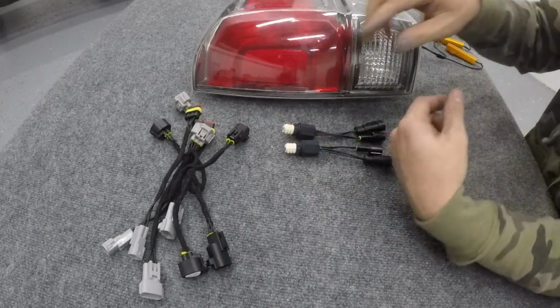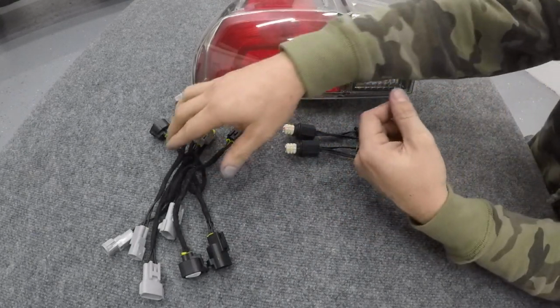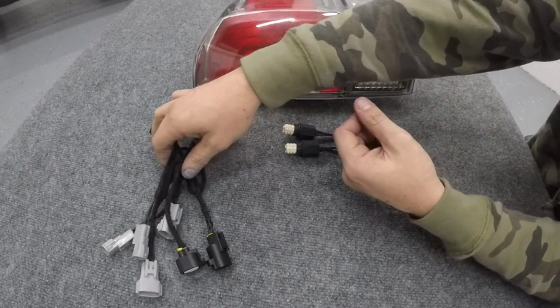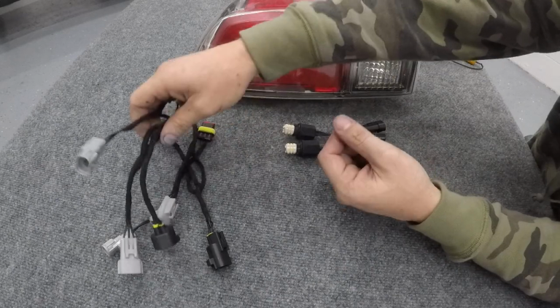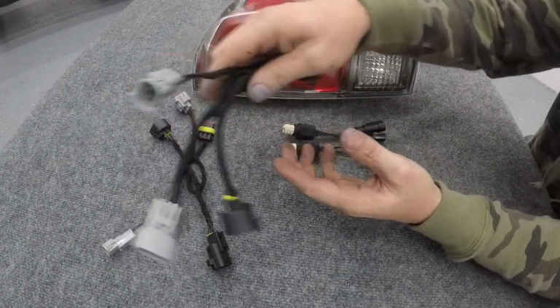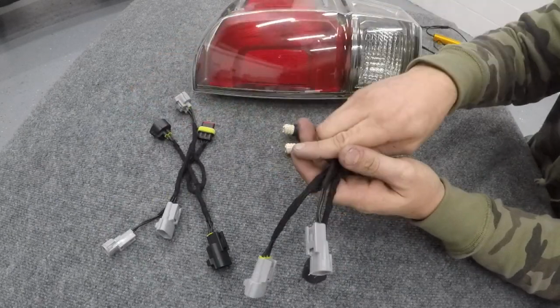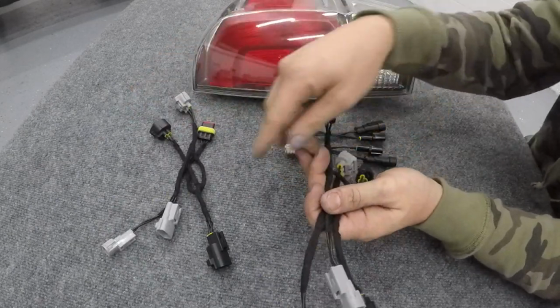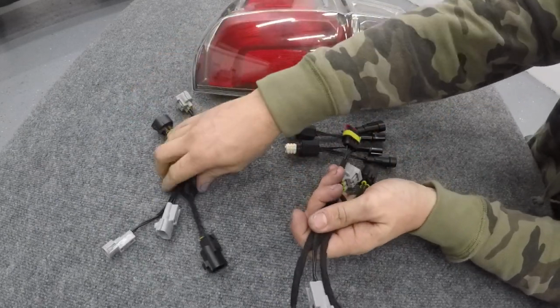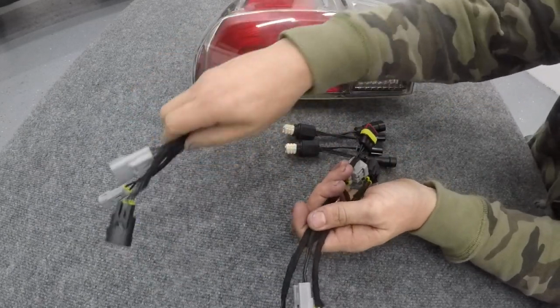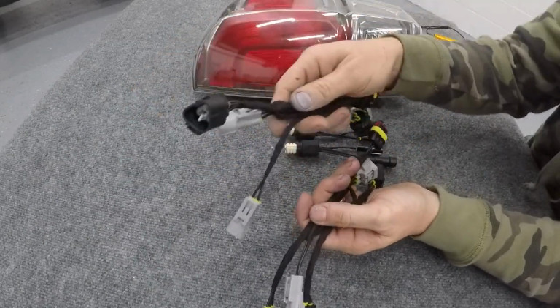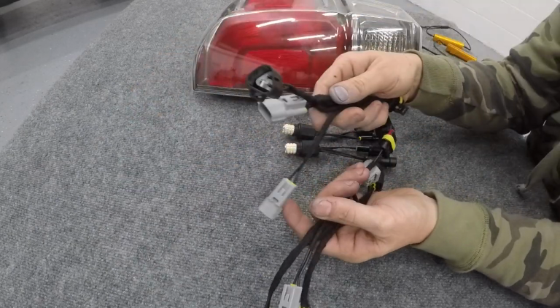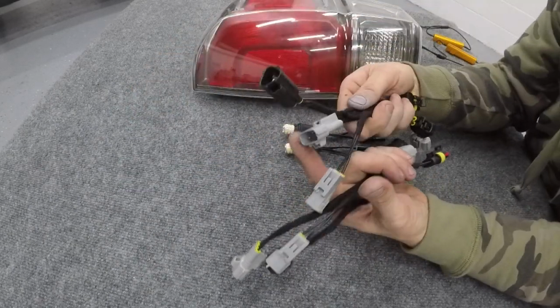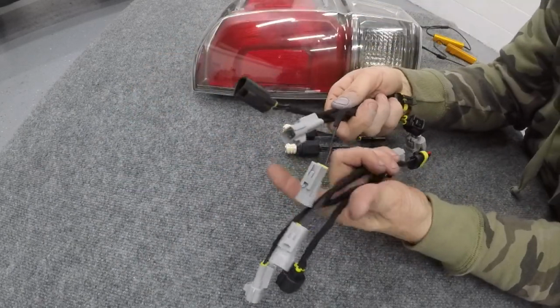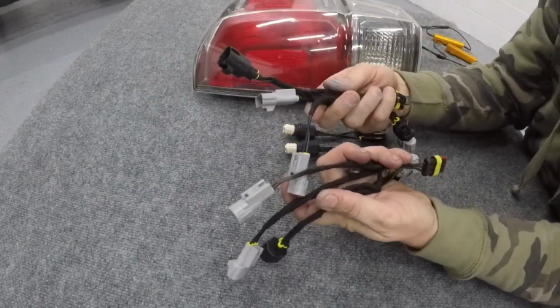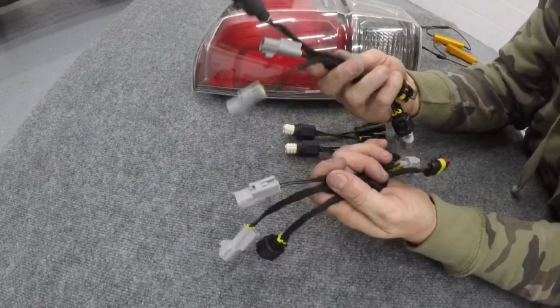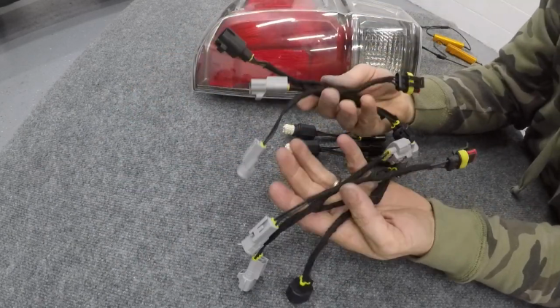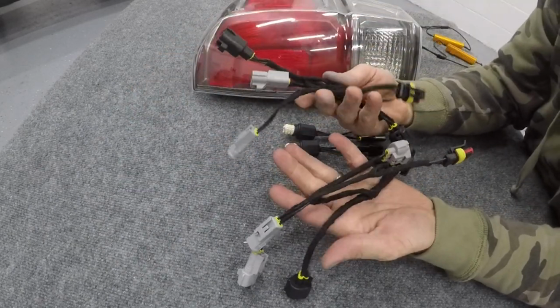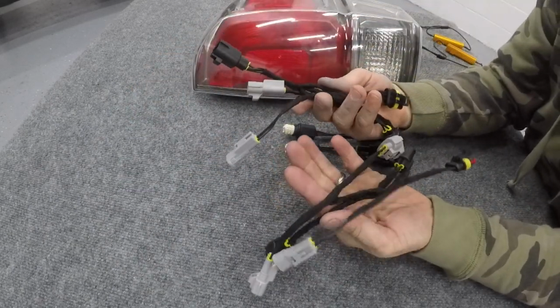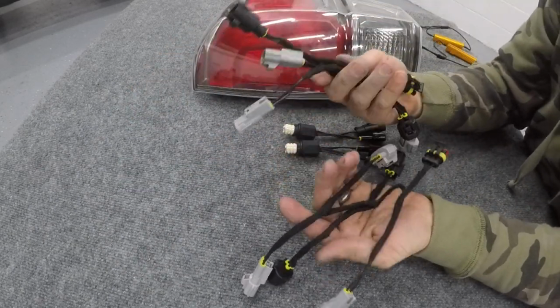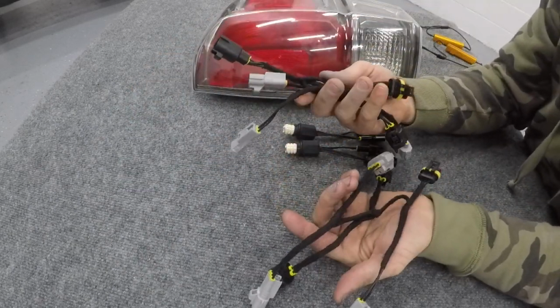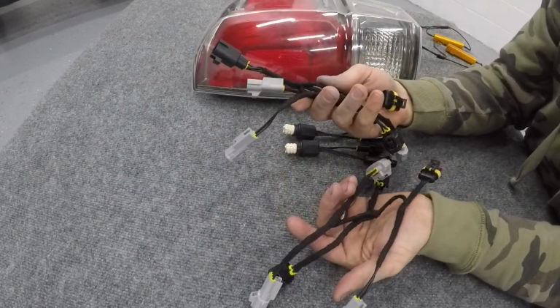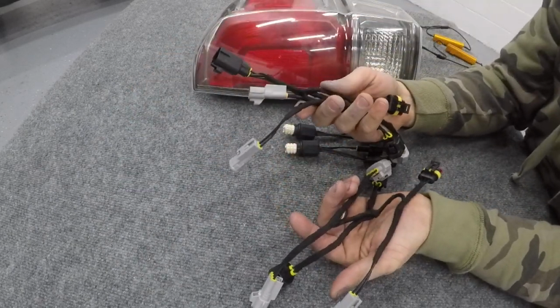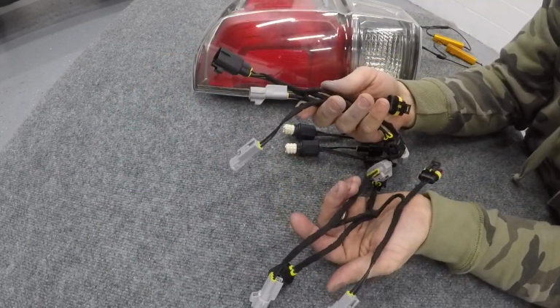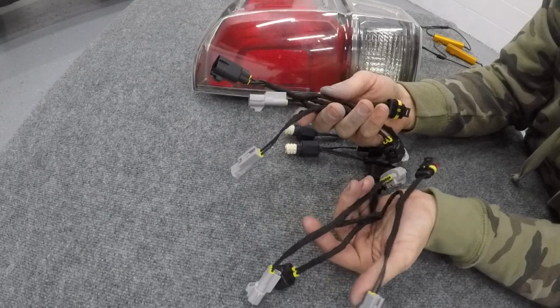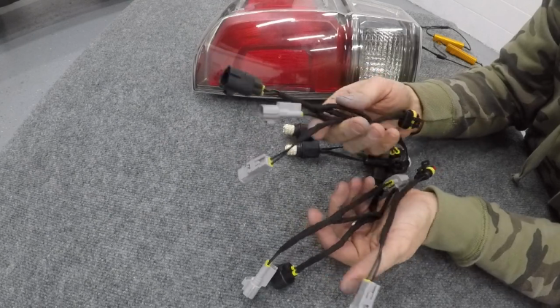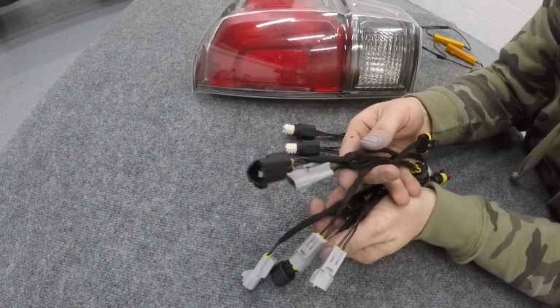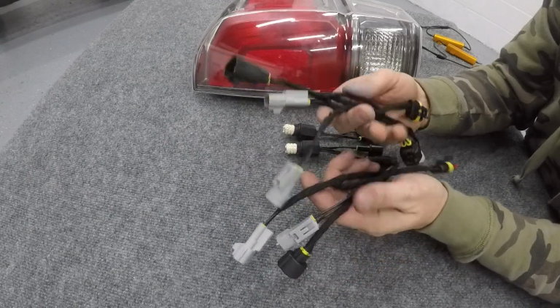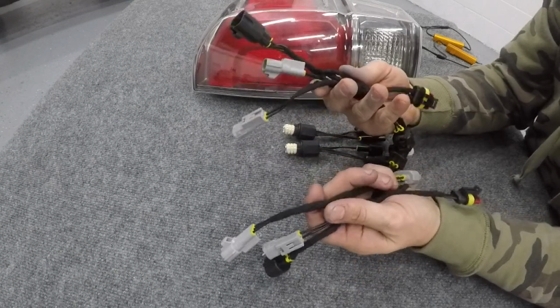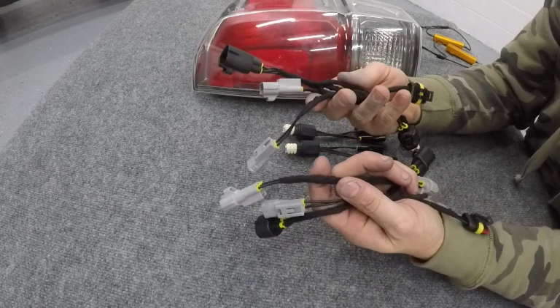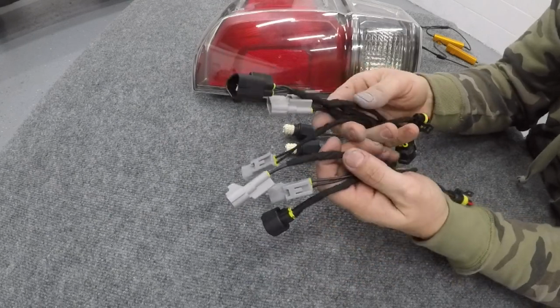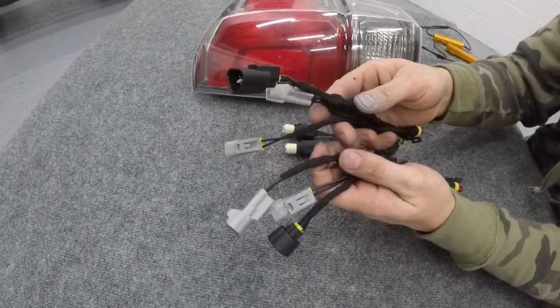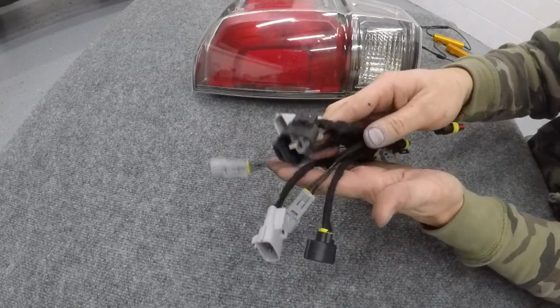Then we have the OEM harnesses using factory connectors. This will plug into the truck 100% plug-and-play with no splicing or cutting on the vehicle.